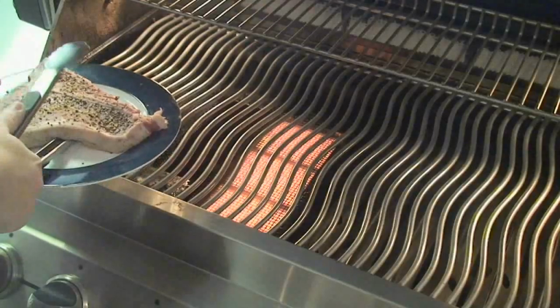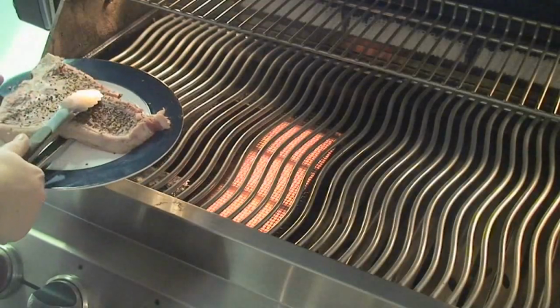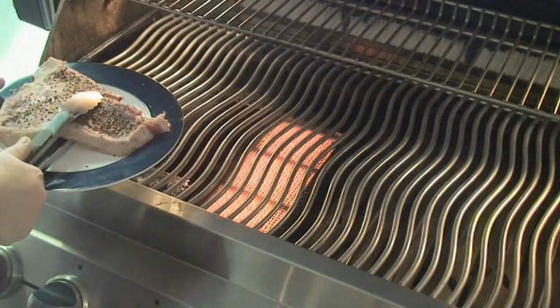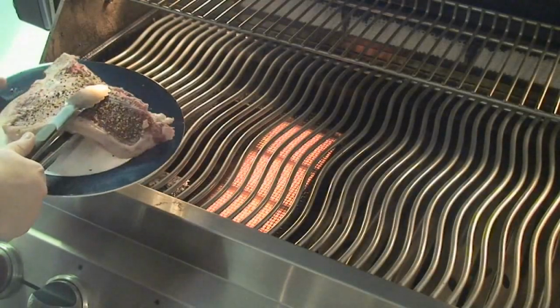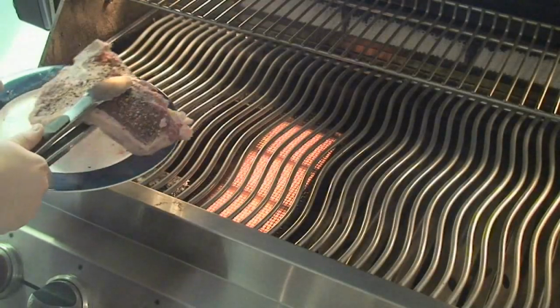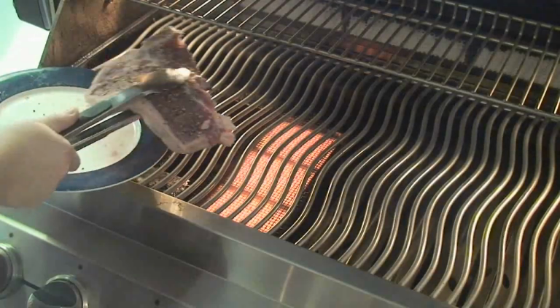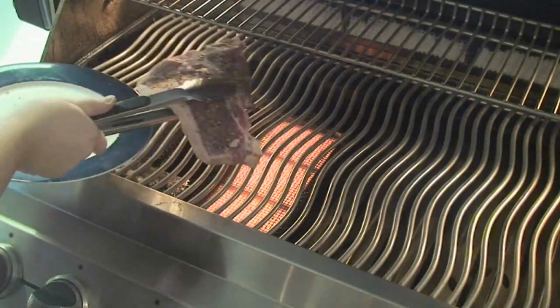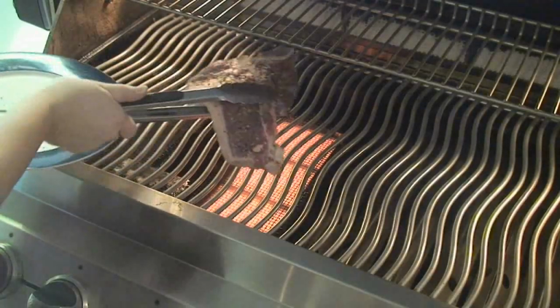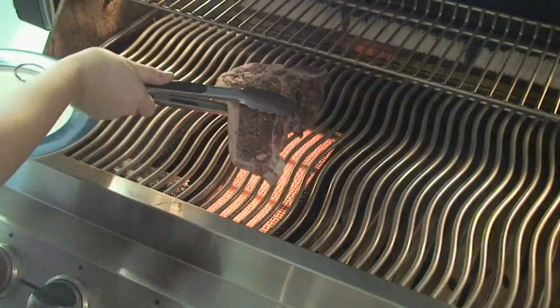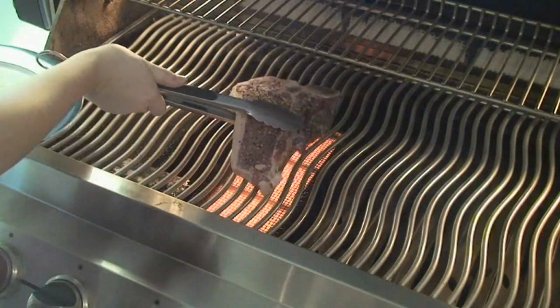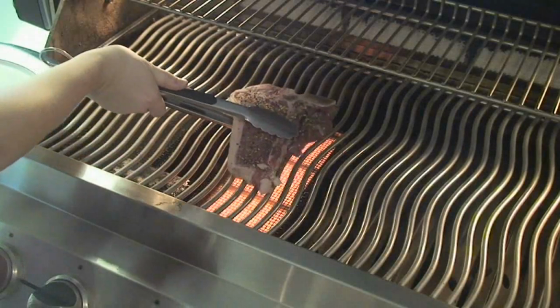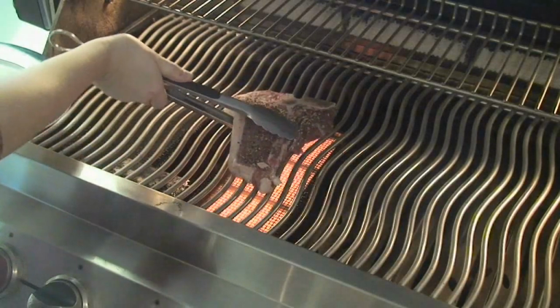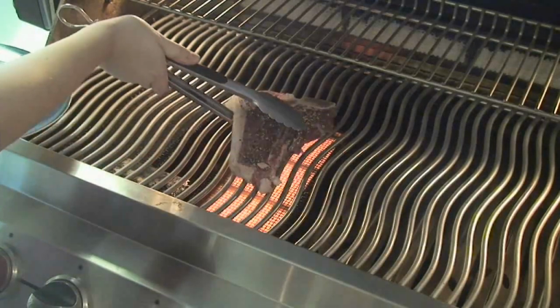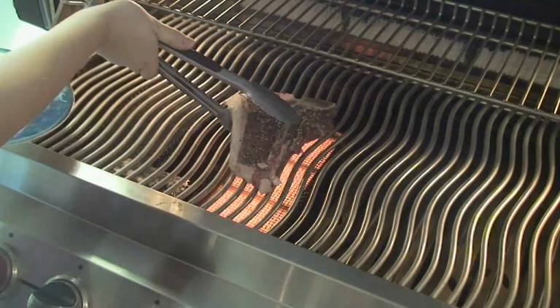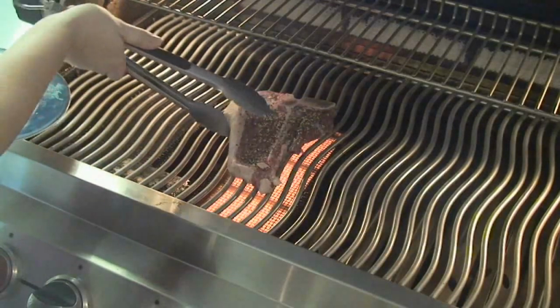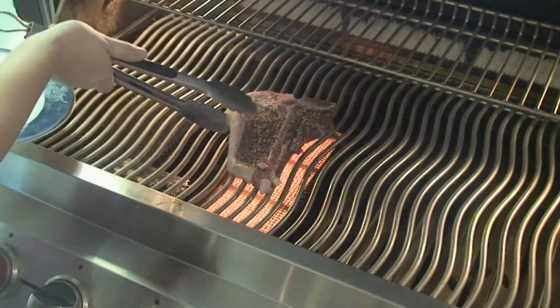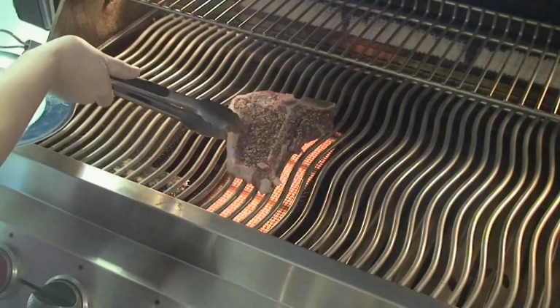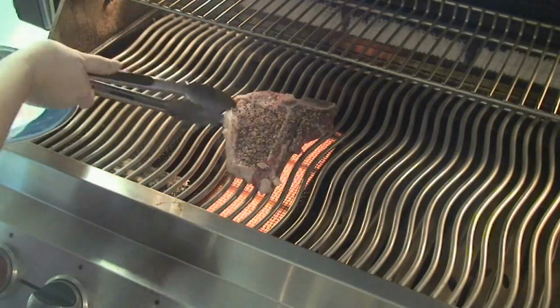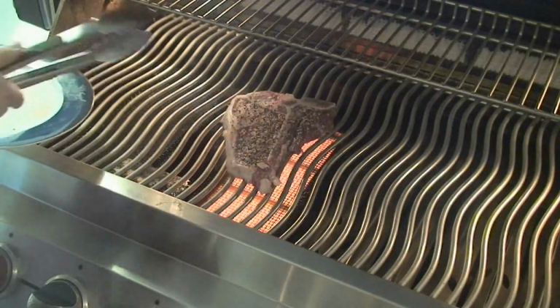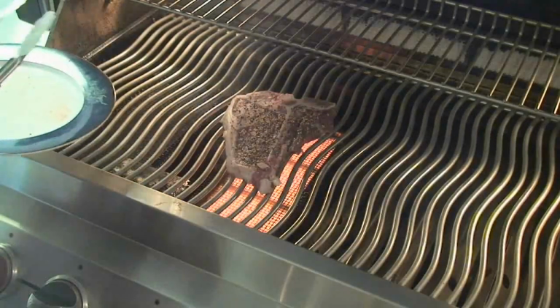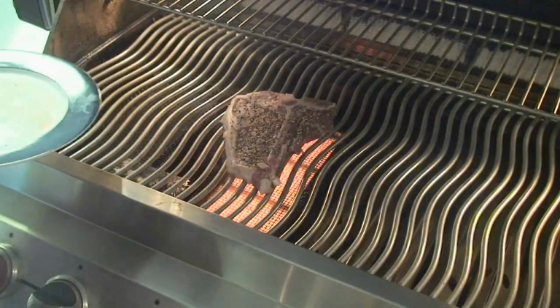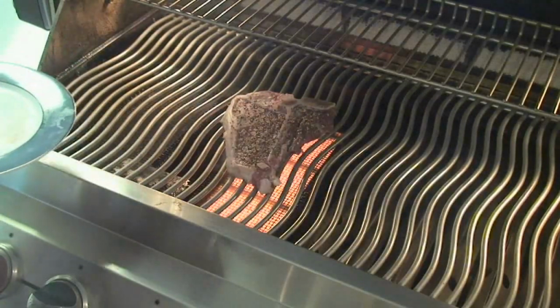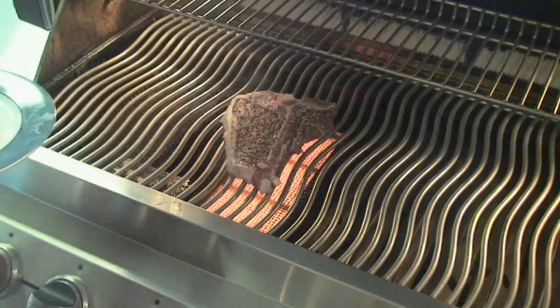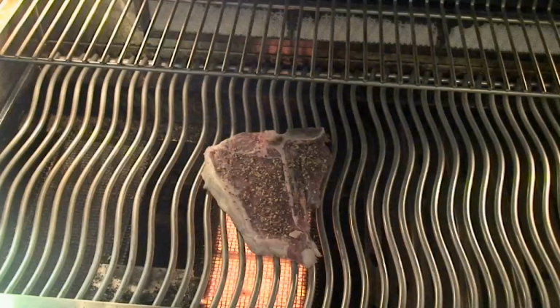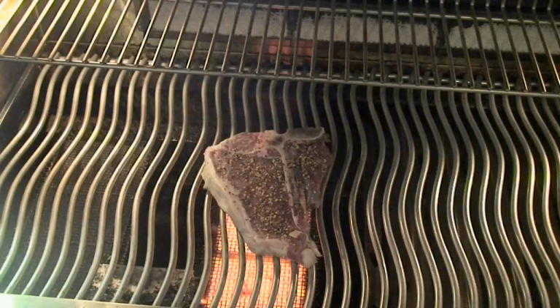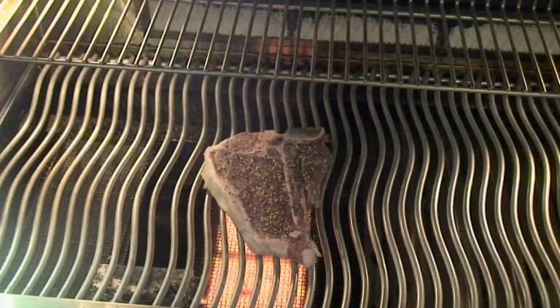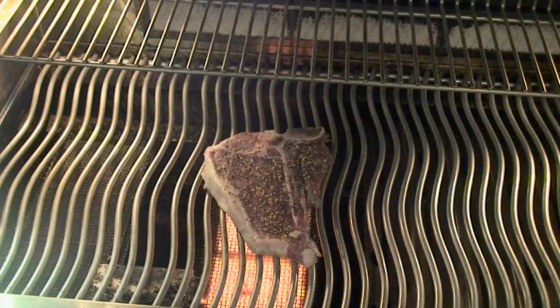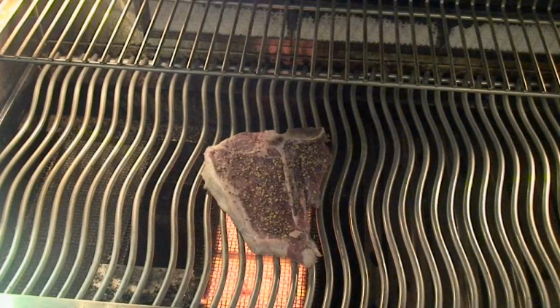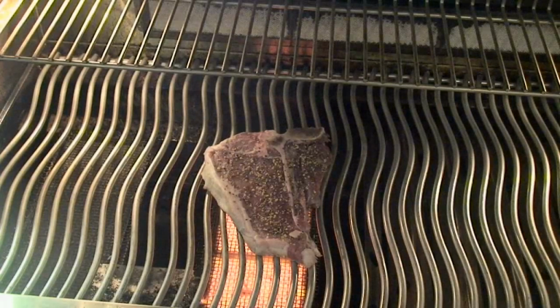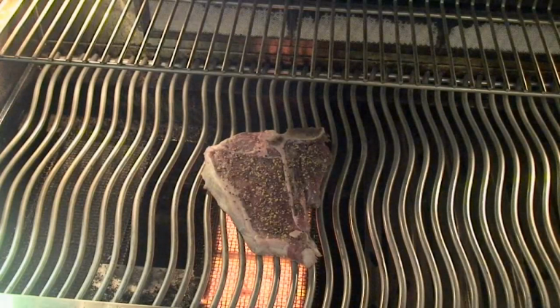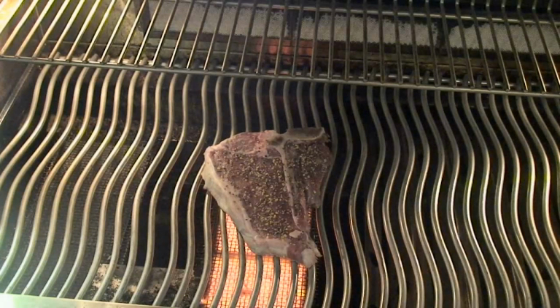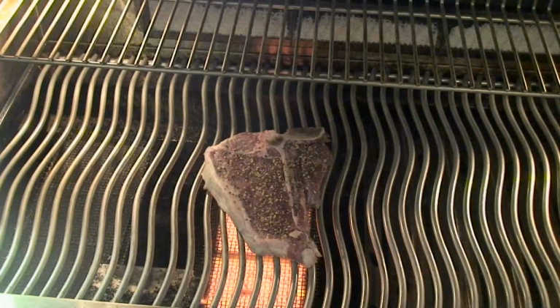Once you've placed the steak over the infrared burner, cook with the lid open for about a minute and a half on the first side. This will depend on the cut and thickness of the meat.